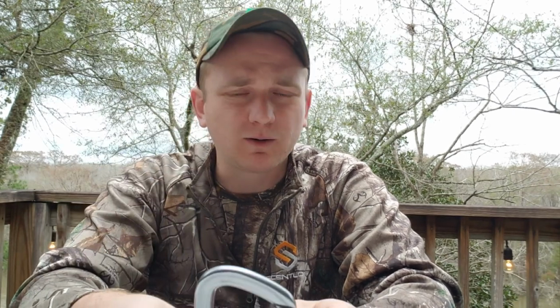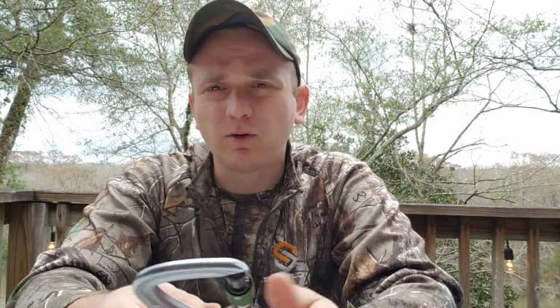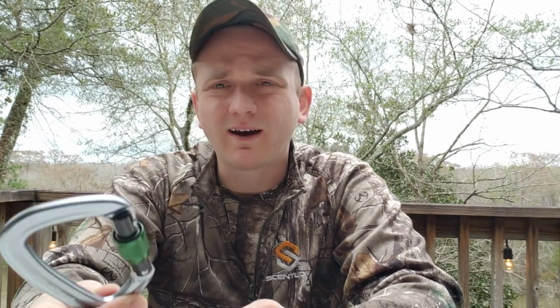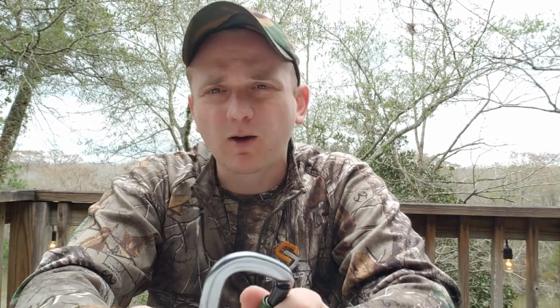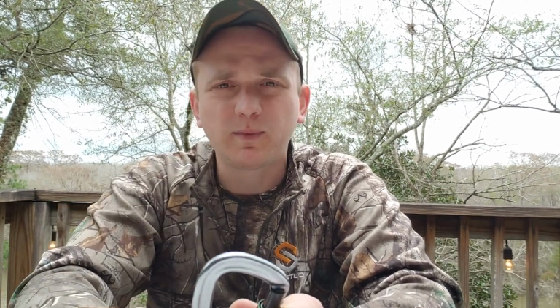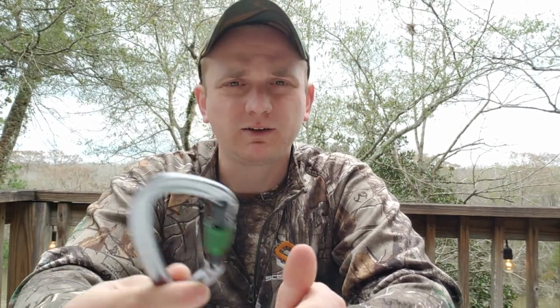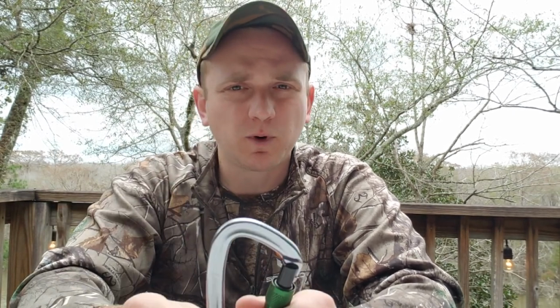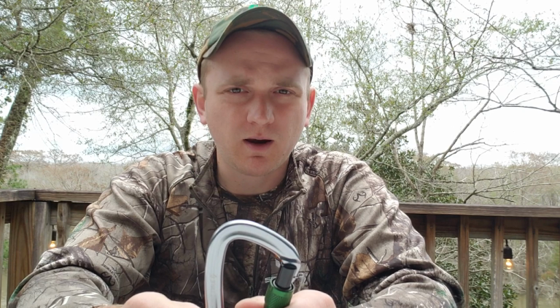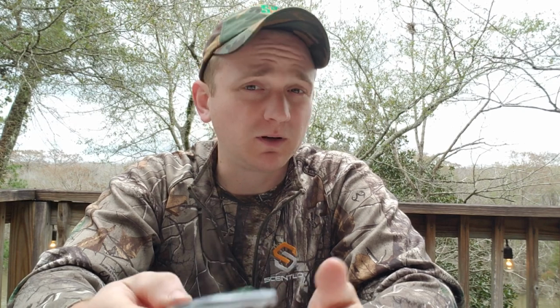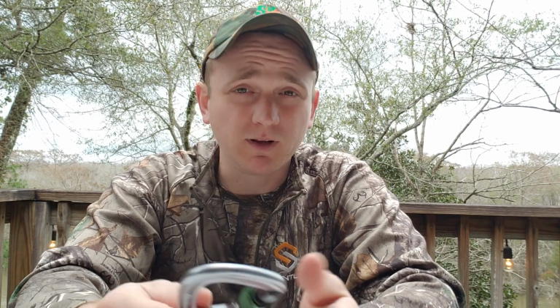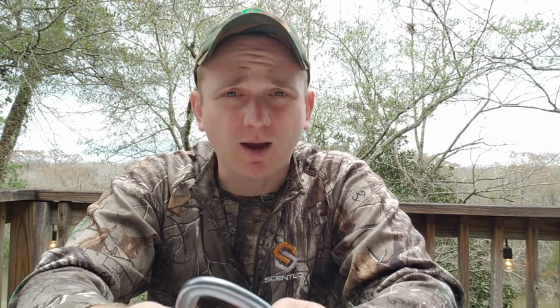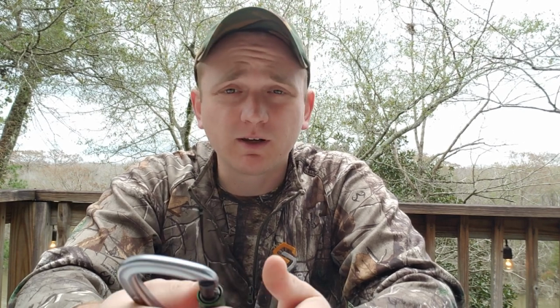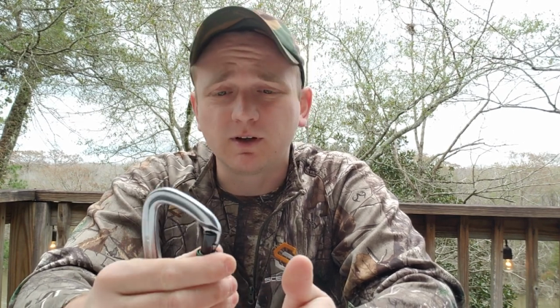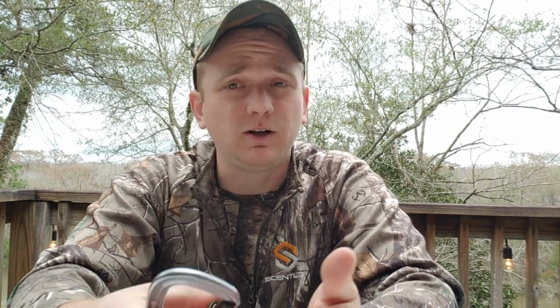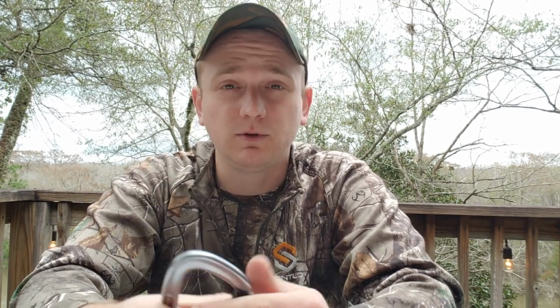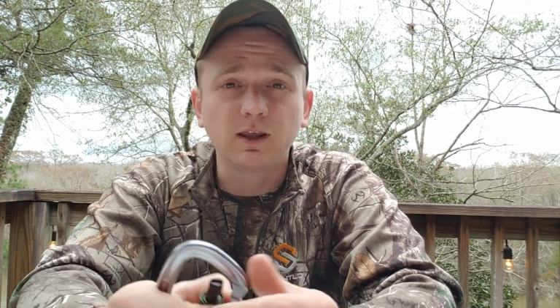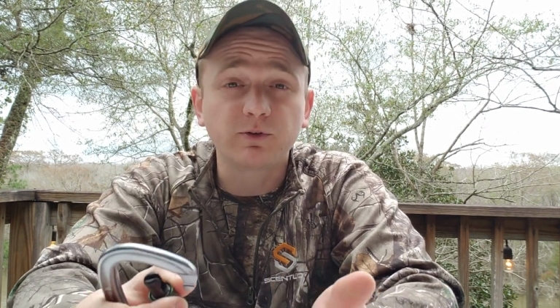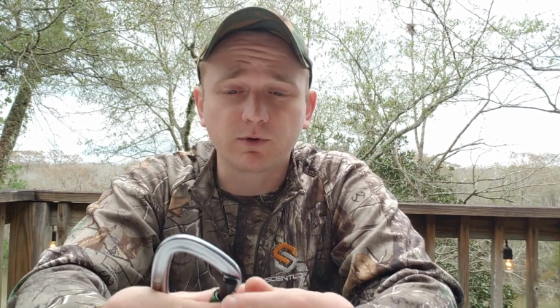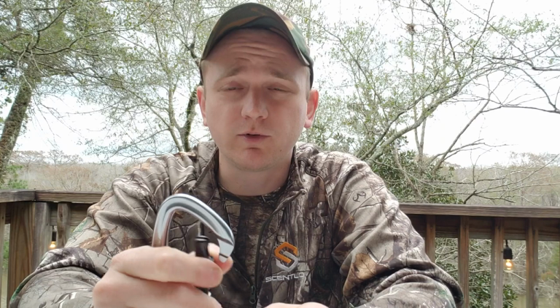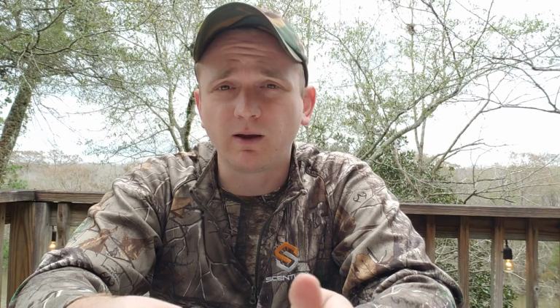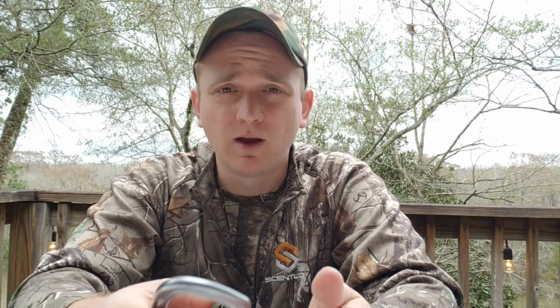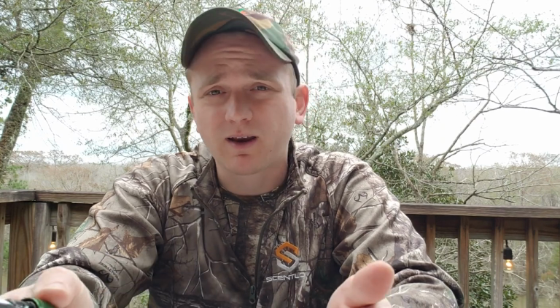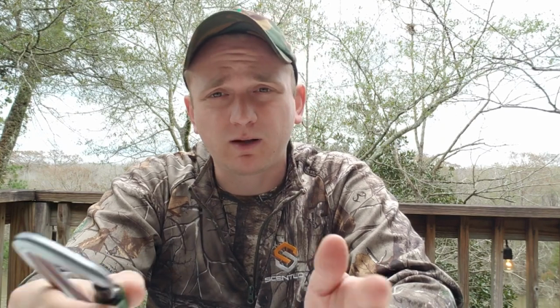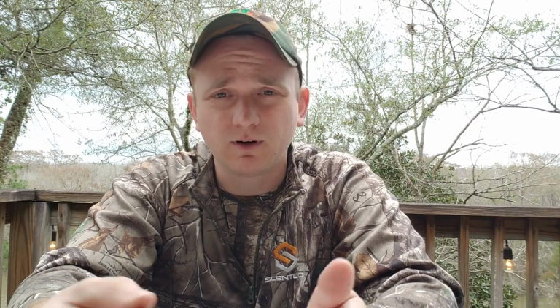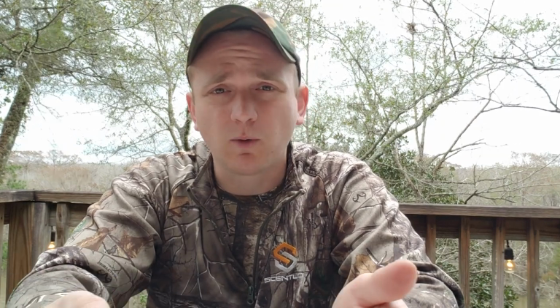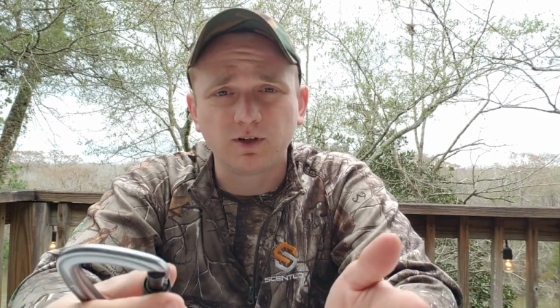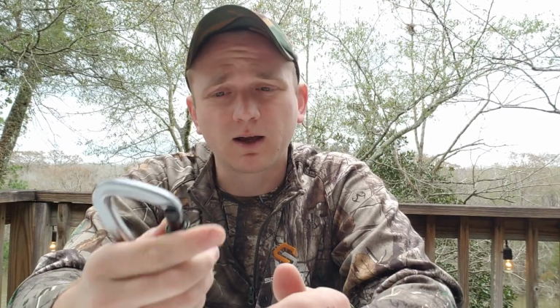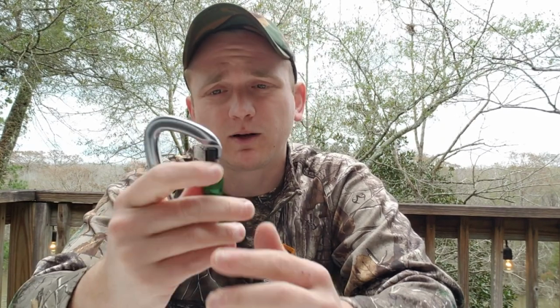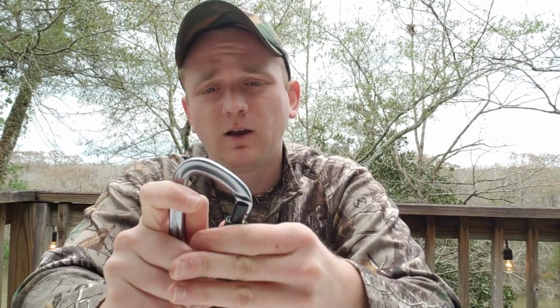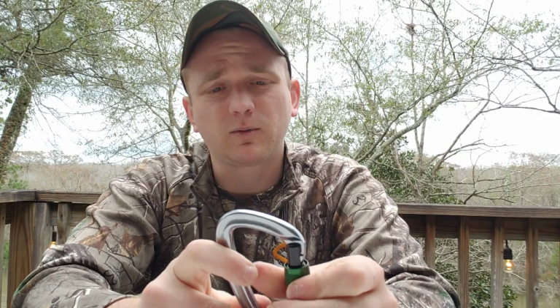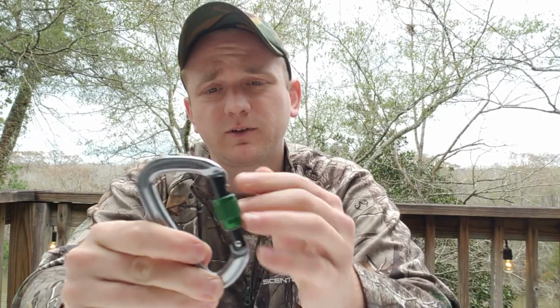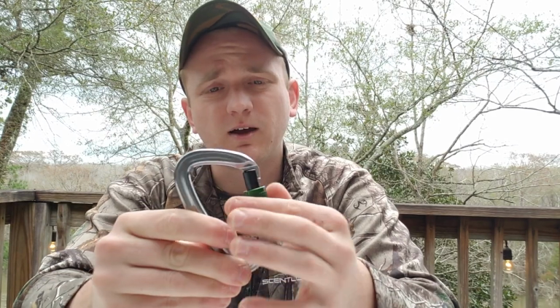I don't have a wire gate carabiner with me today — a standard wire gate carabiner — because really, if you're climbing trees and using it to keep you safe when you're 20 feet up in the air, wire gate carabiners are out of the question. You want a locking carabiner. So we're talking about the different types of lockers.